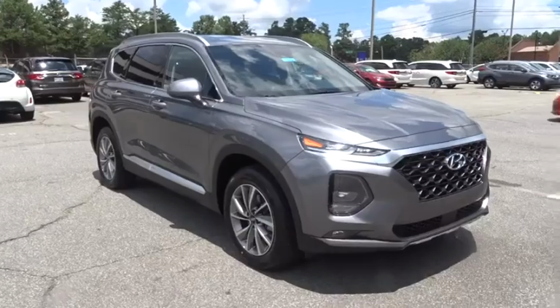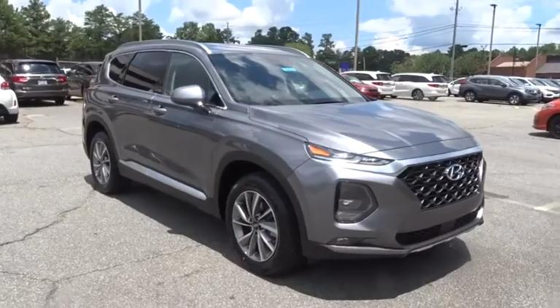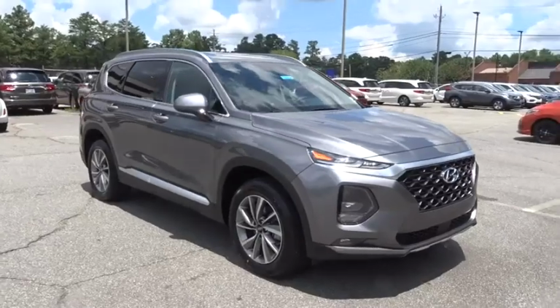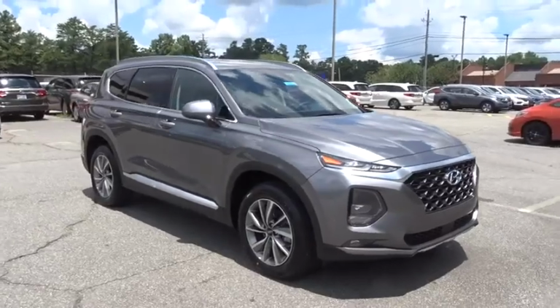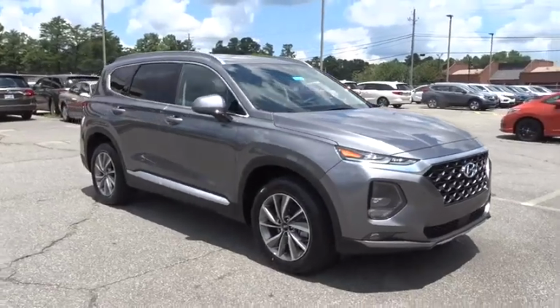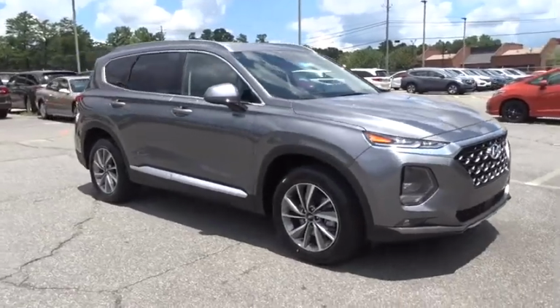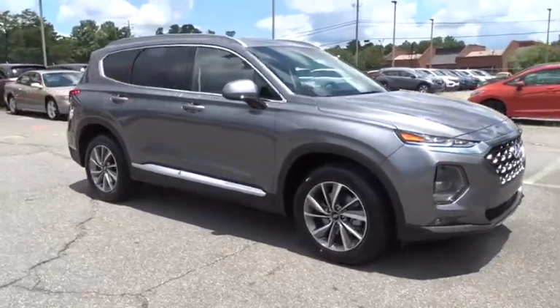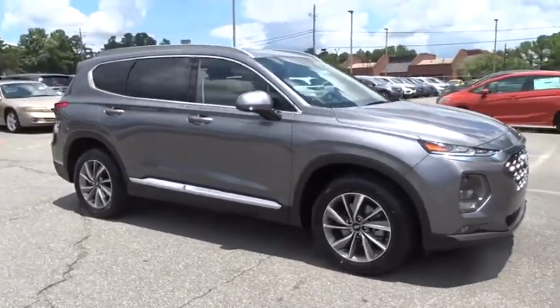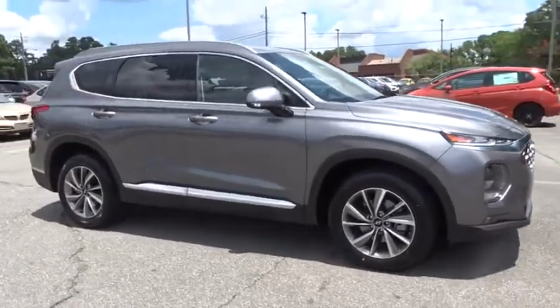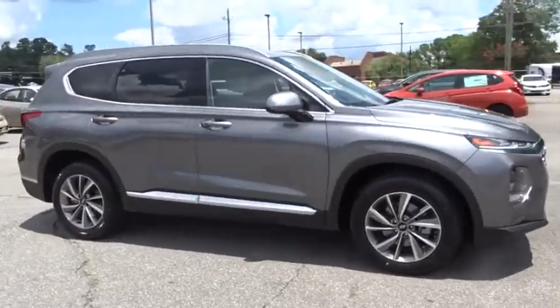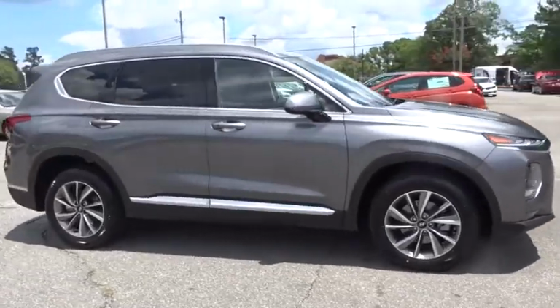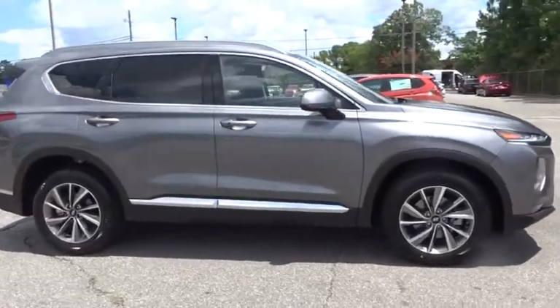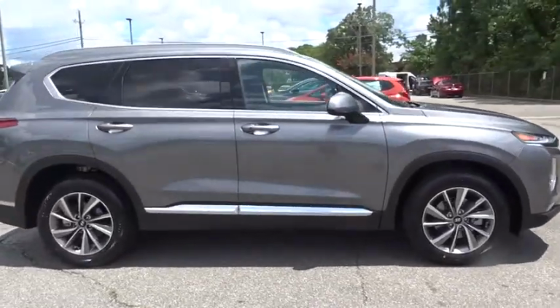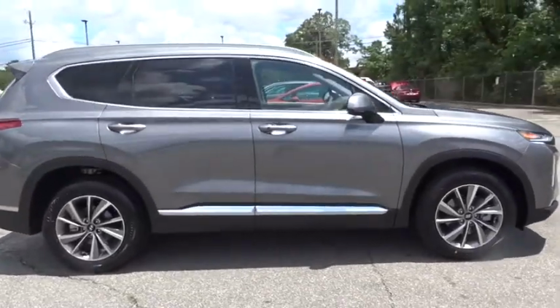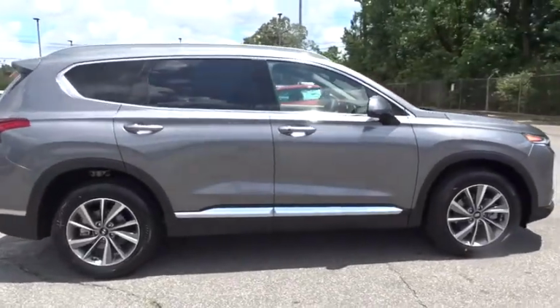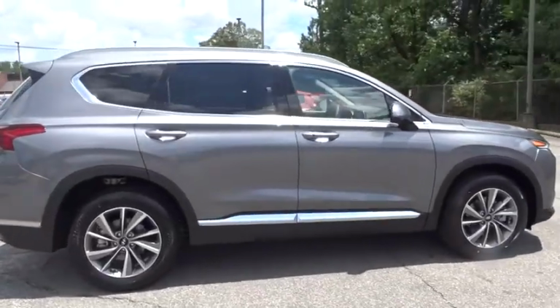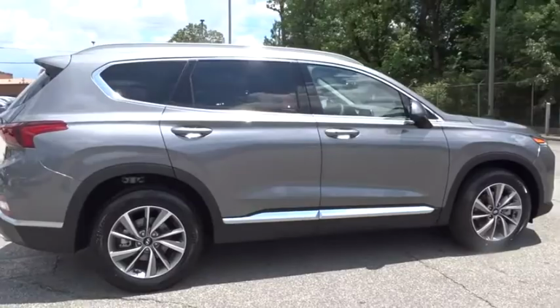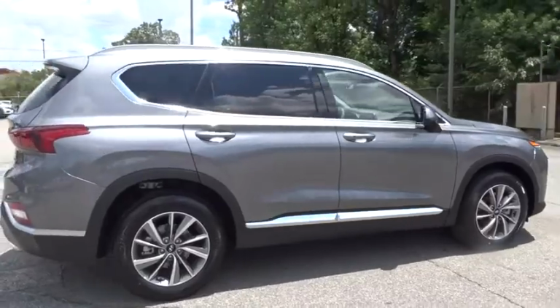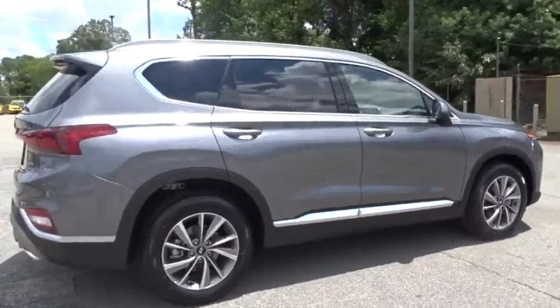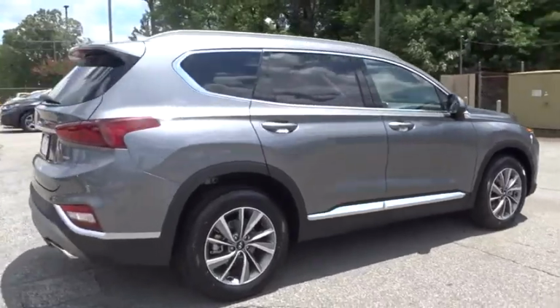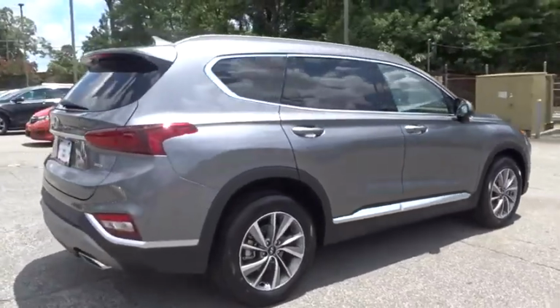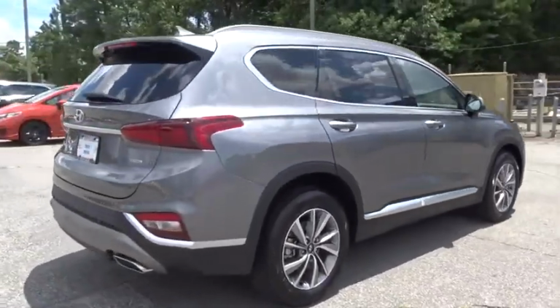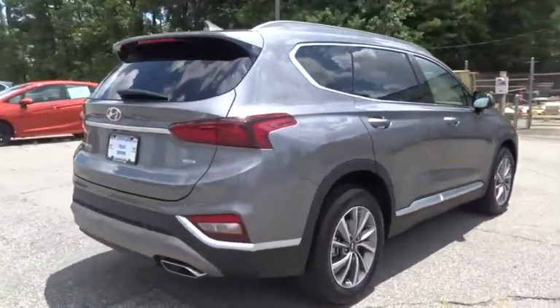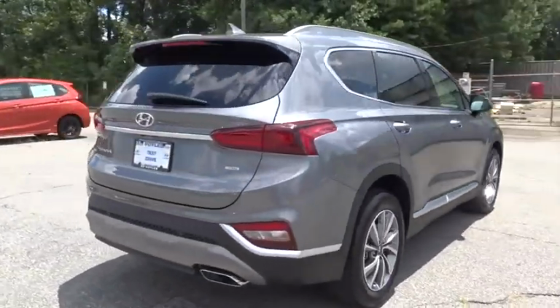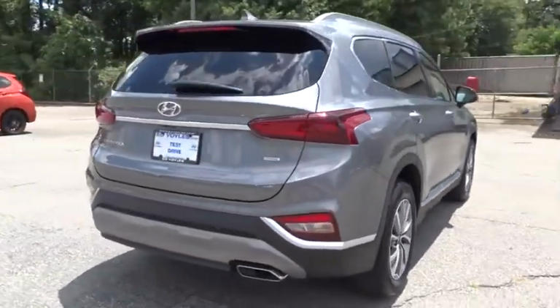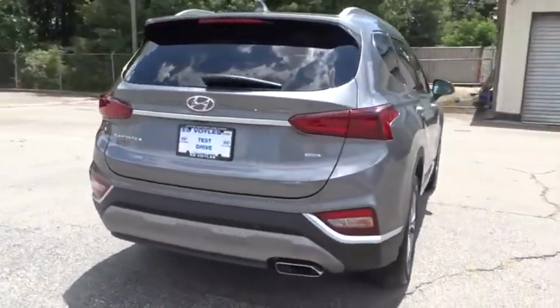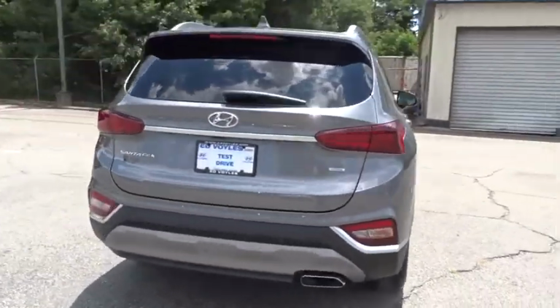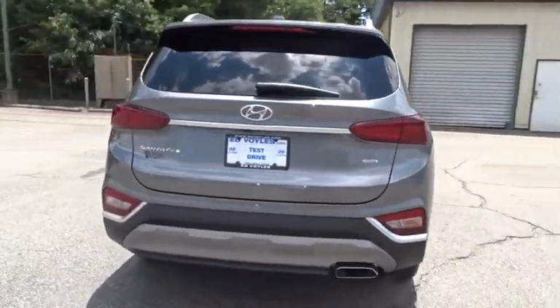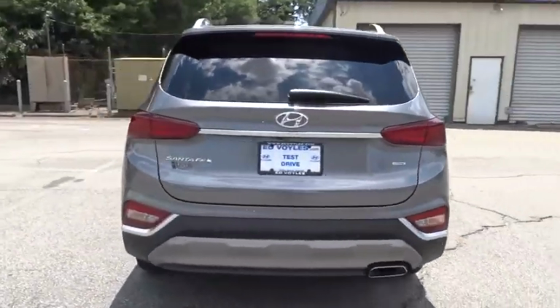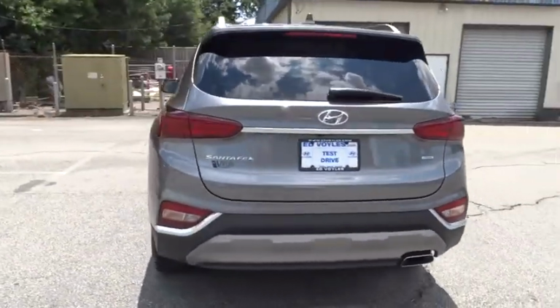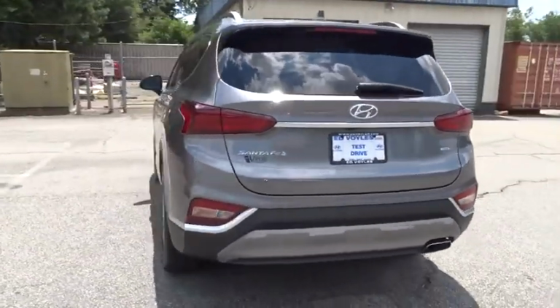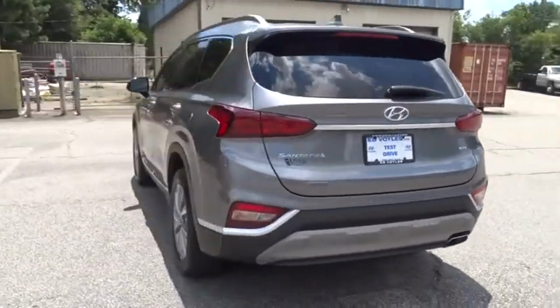2019 Hyundai Santa Fe. Style, quality, performance, value. Need we say more? Here are some of this vehicle's great options.